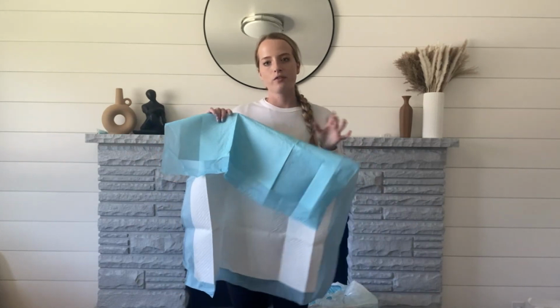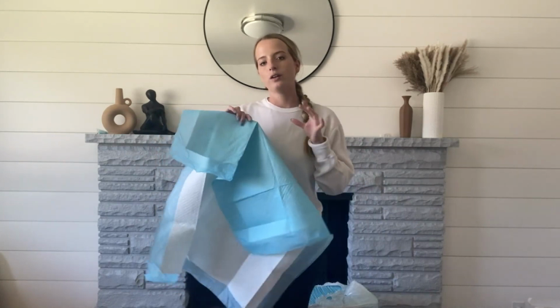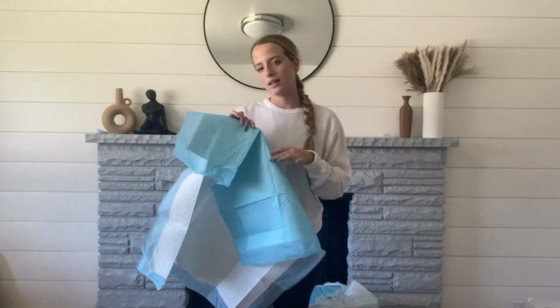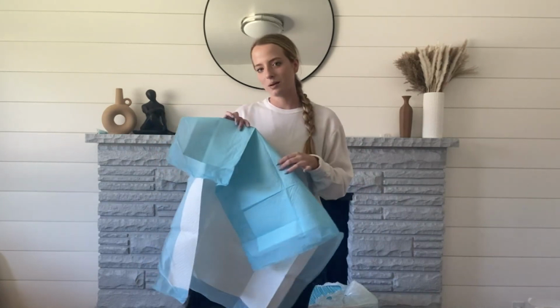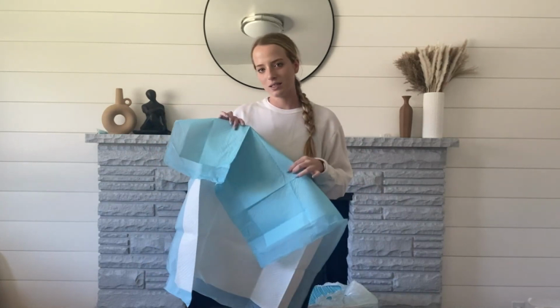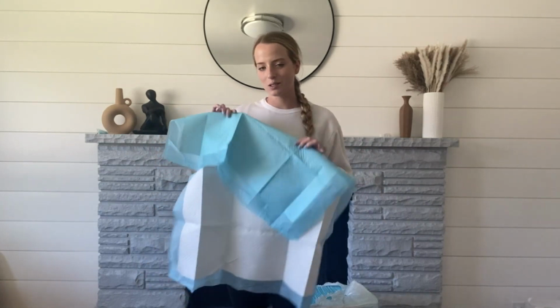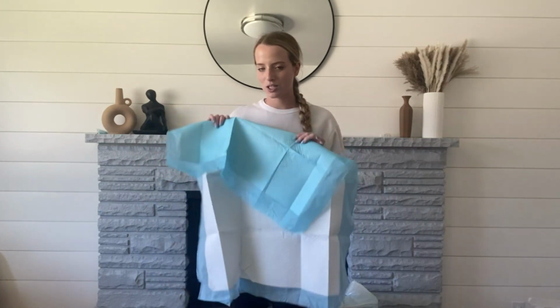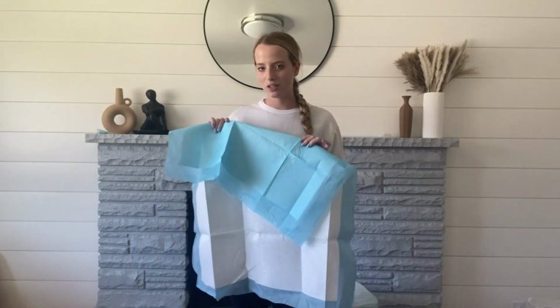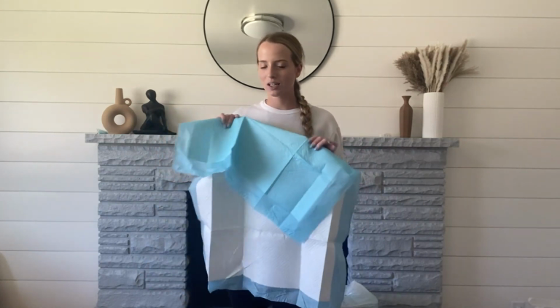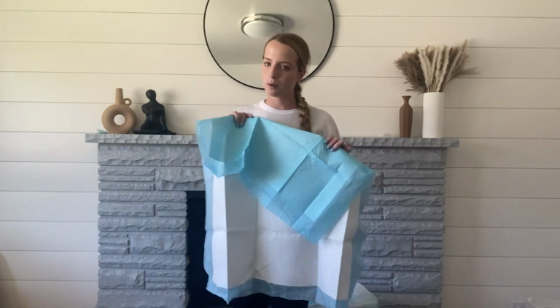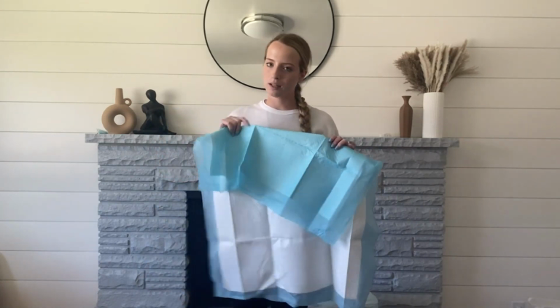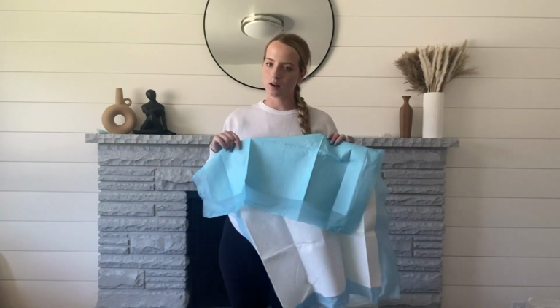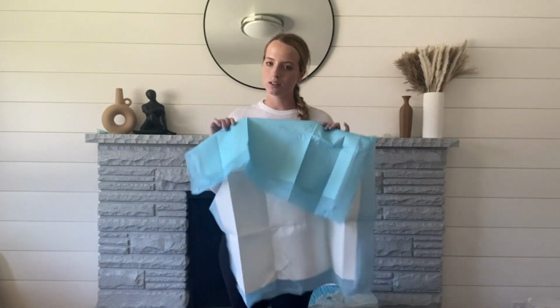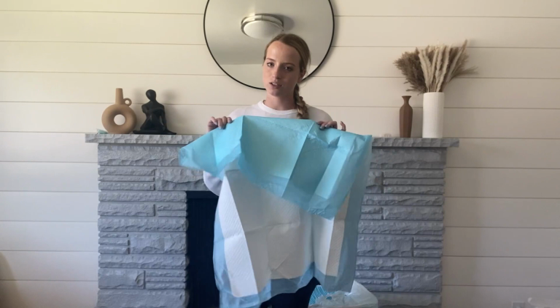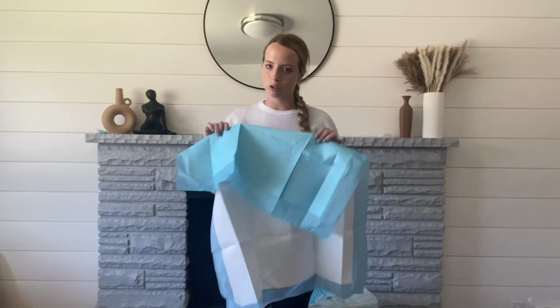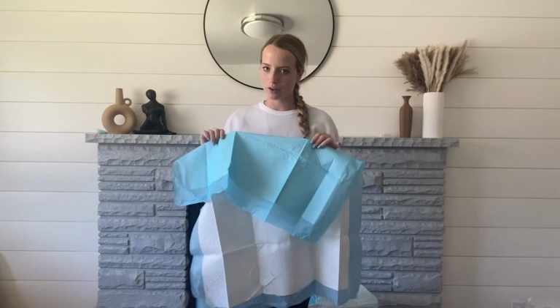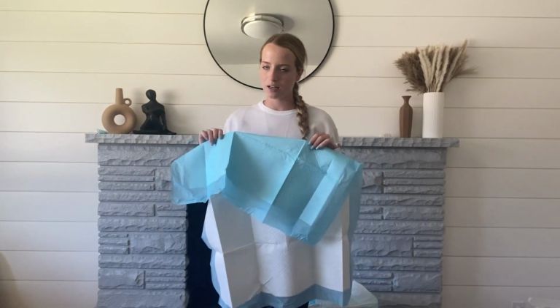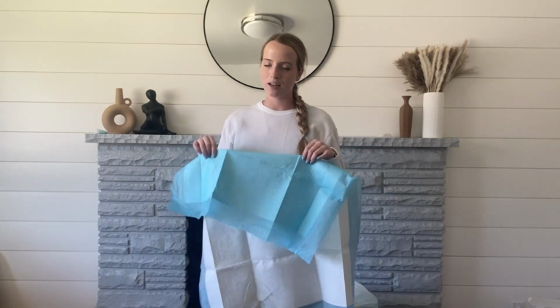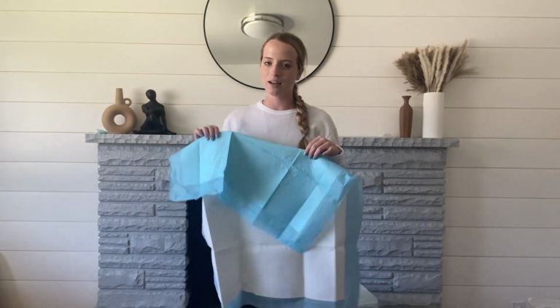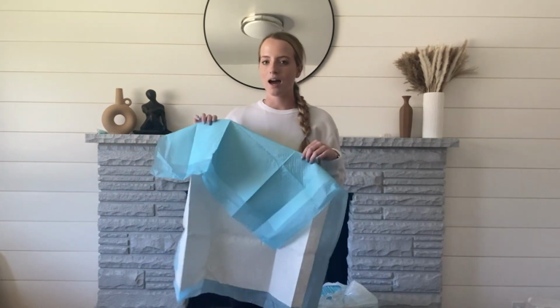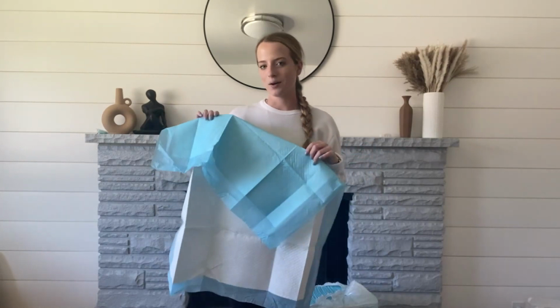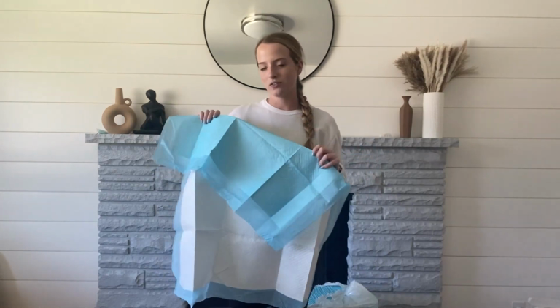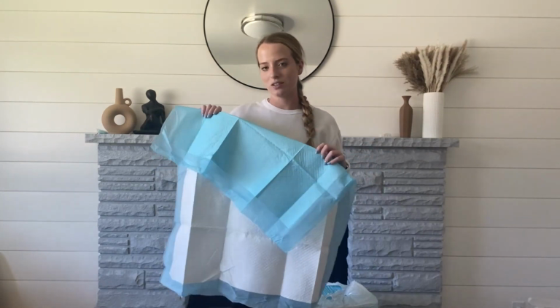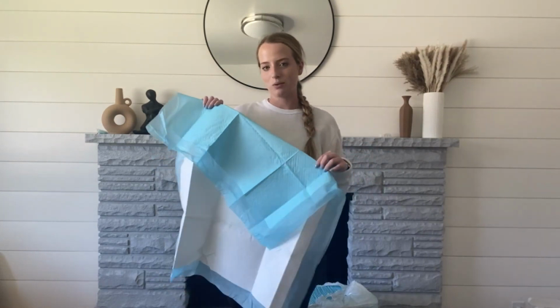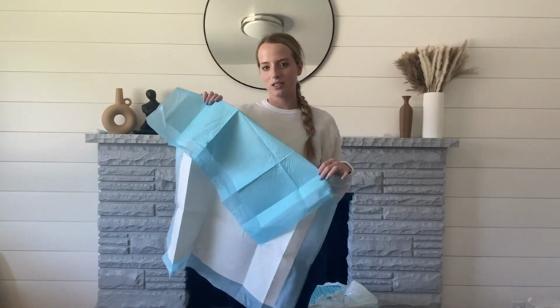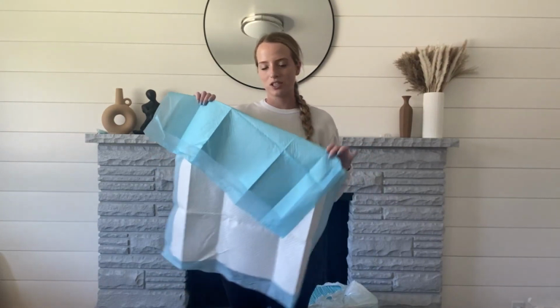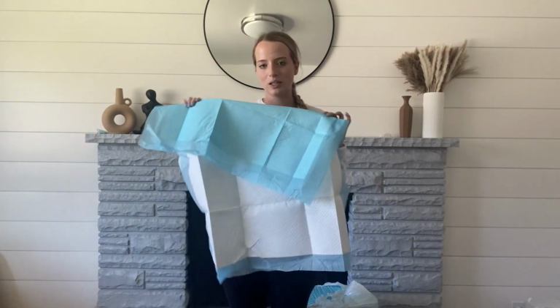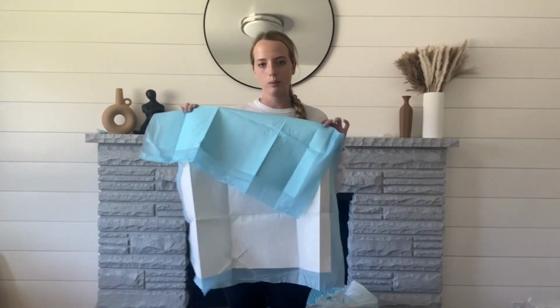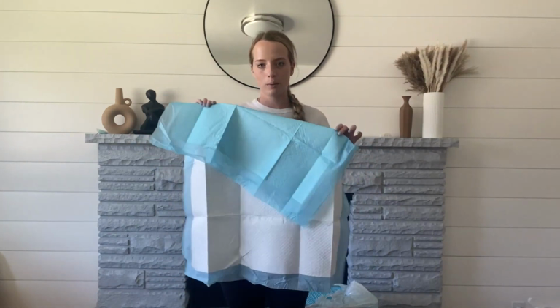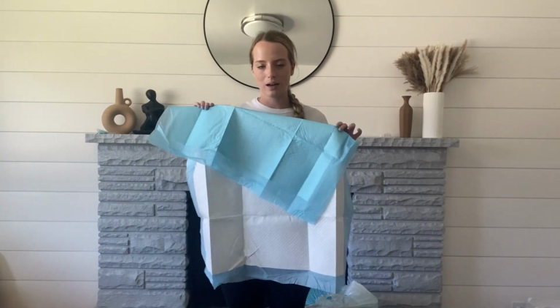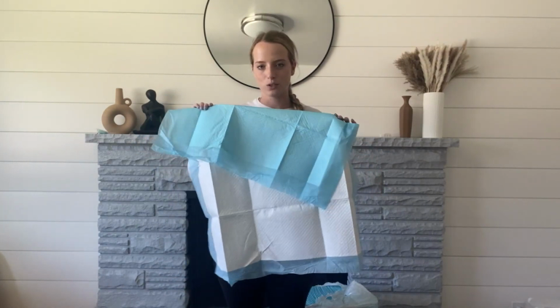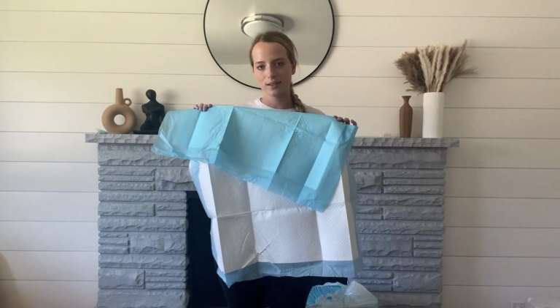Overall, I'd highly recommend this, especially if you're getting a new pup in the house. These are super great and I hope this video has helped you guys understand a little bit more about how this works.